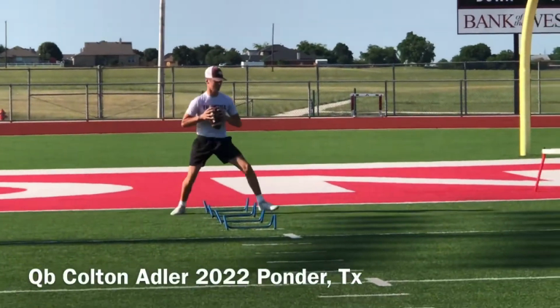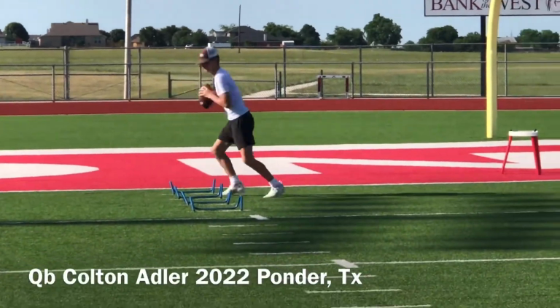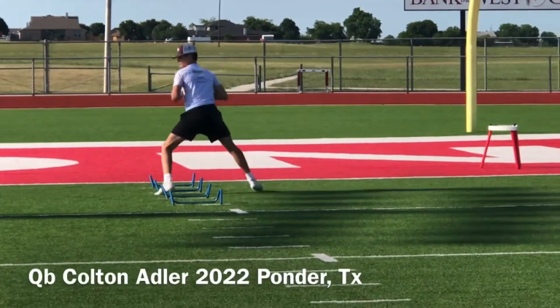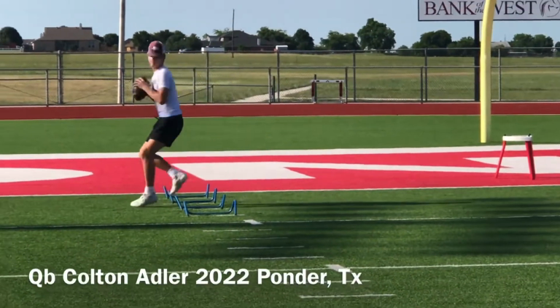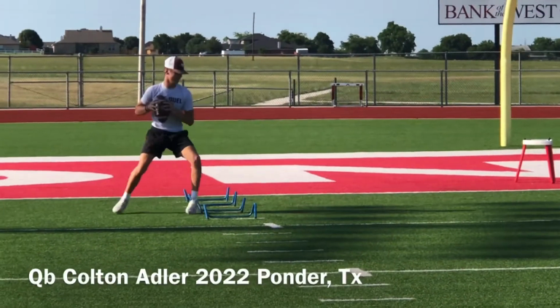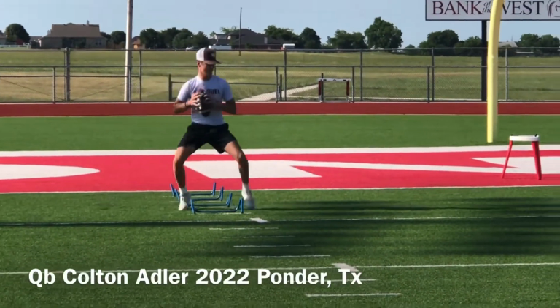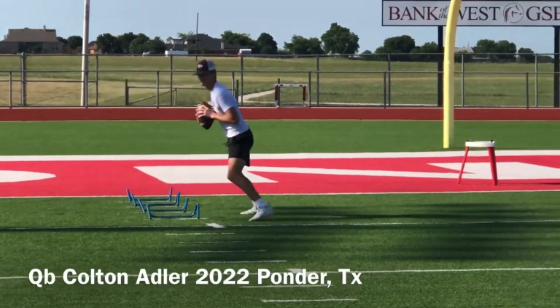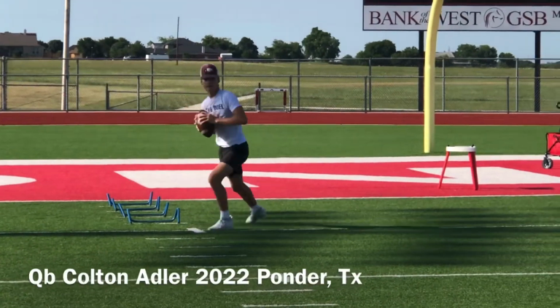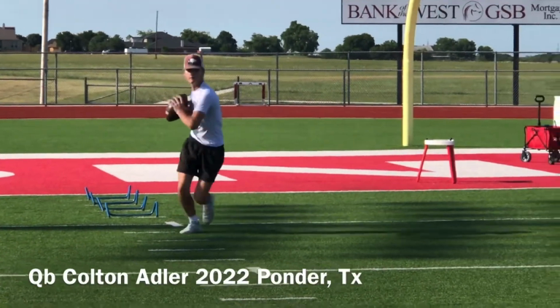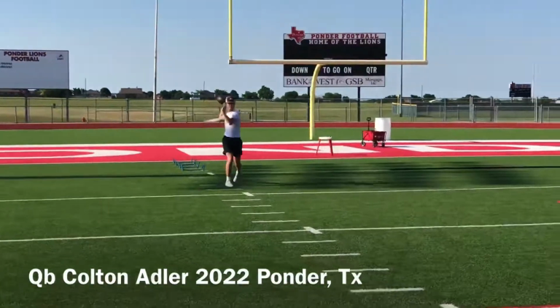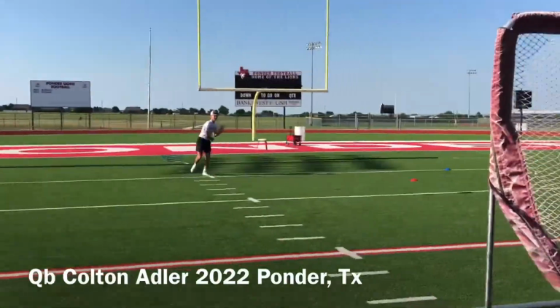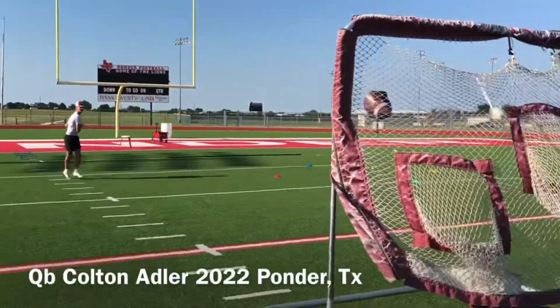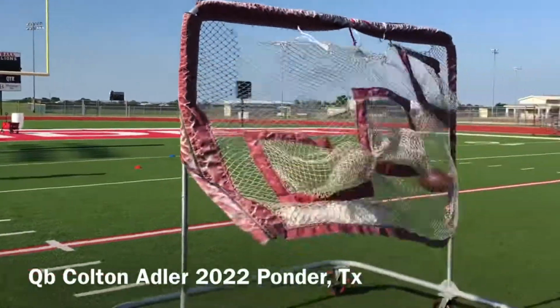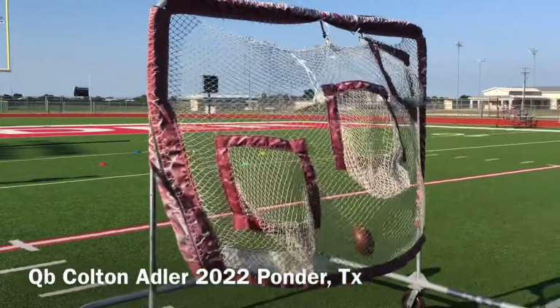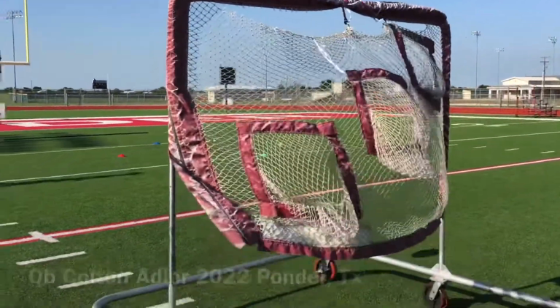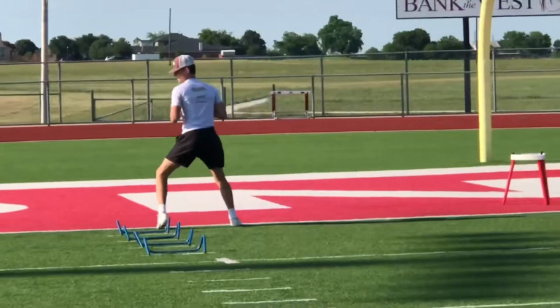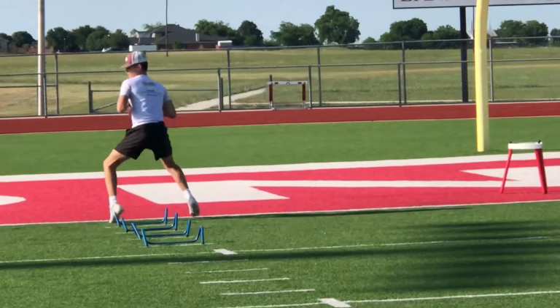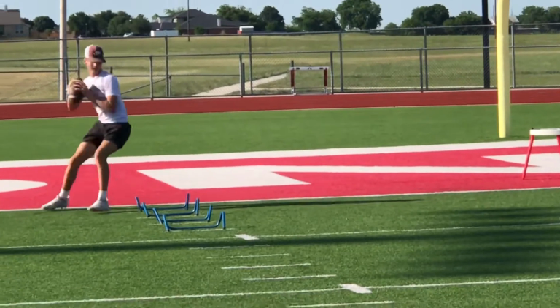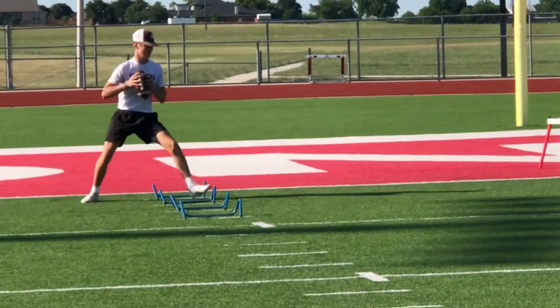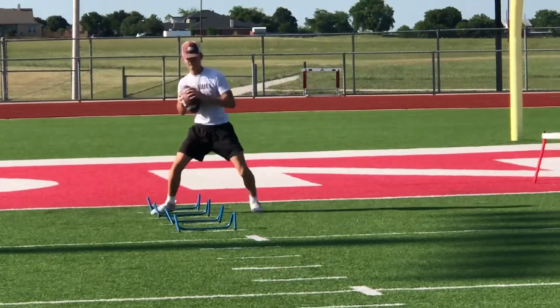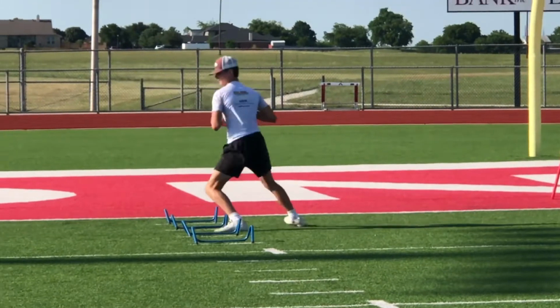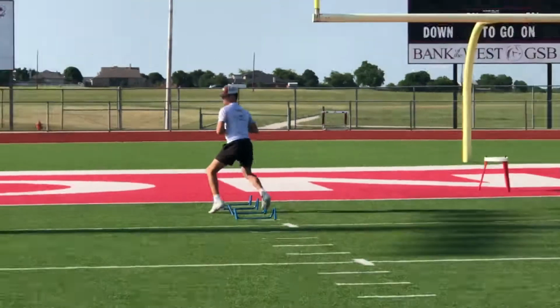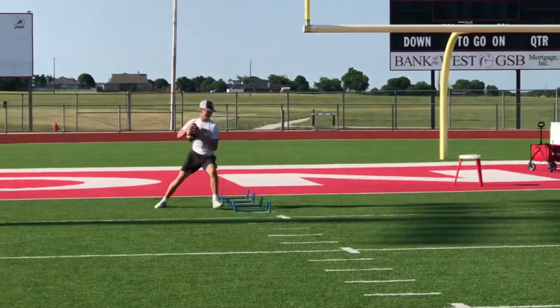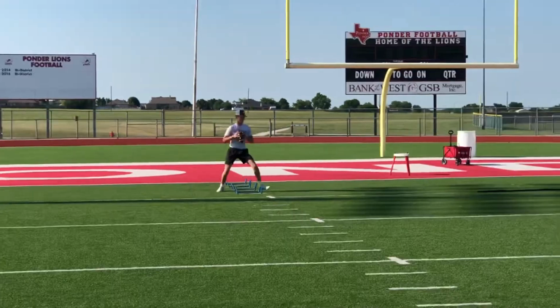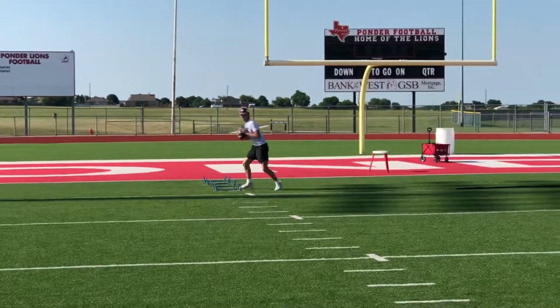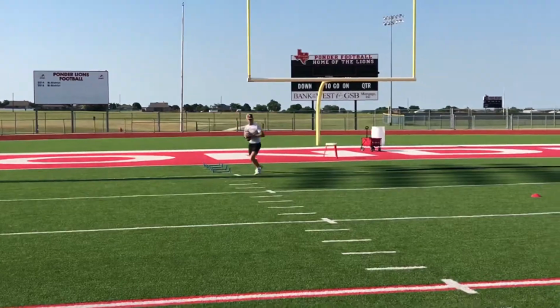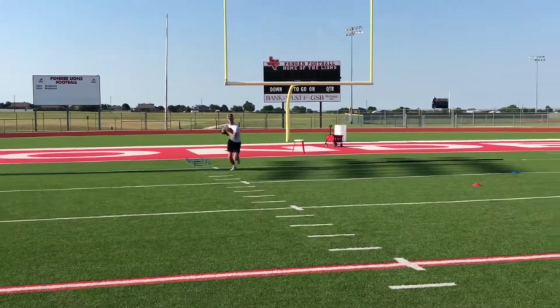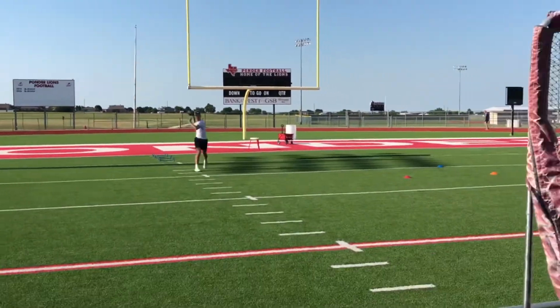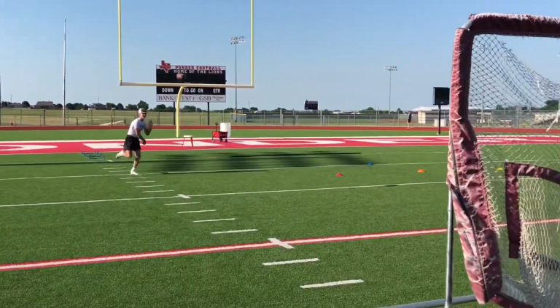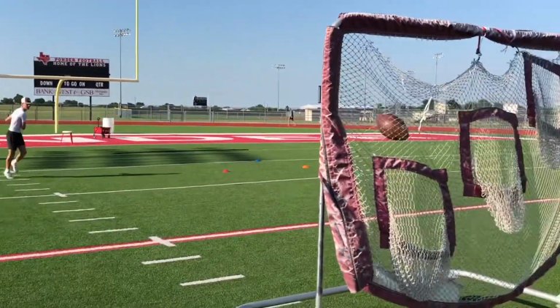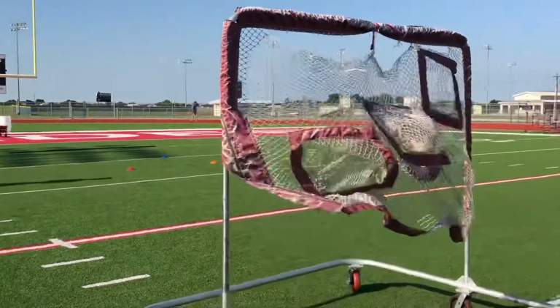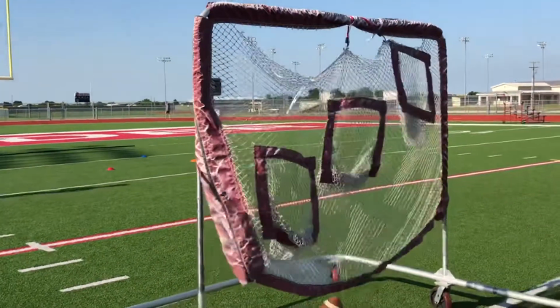Elbows in. Good. Oh, nice. Good. Nice. Excellent. Good.